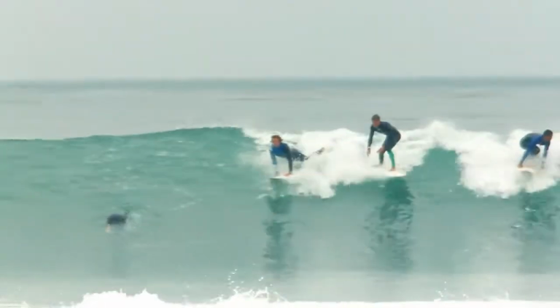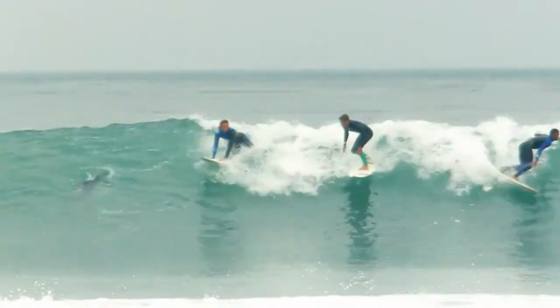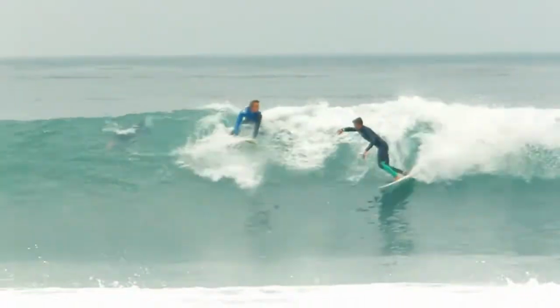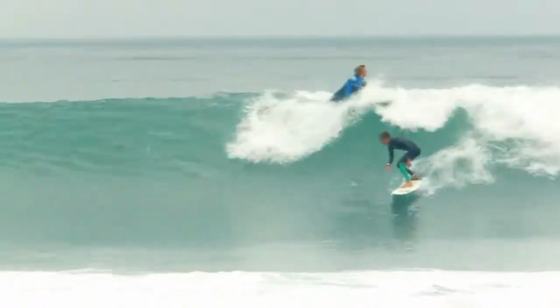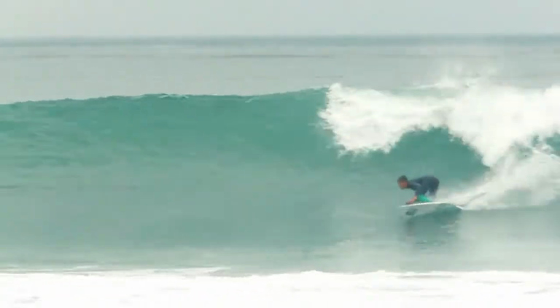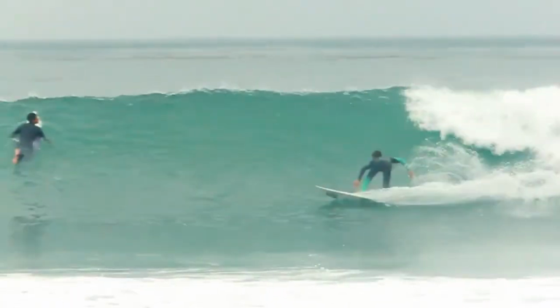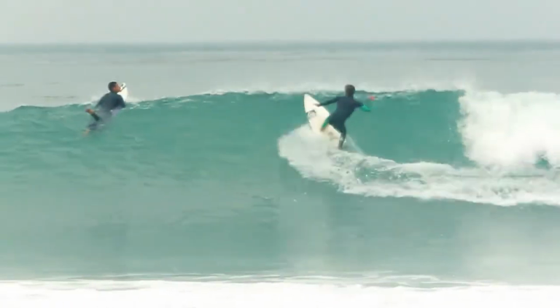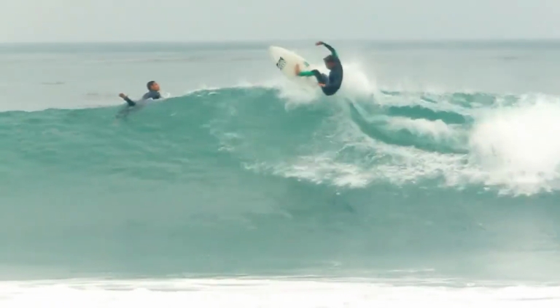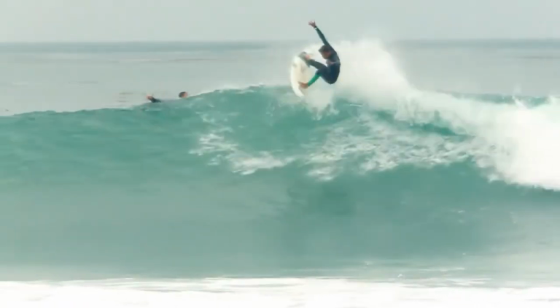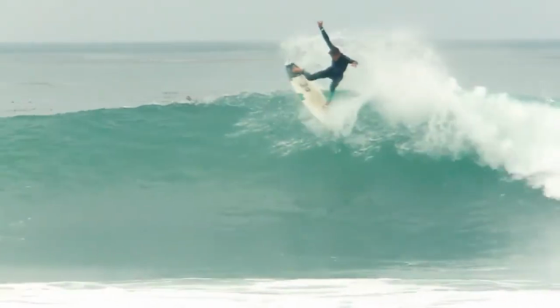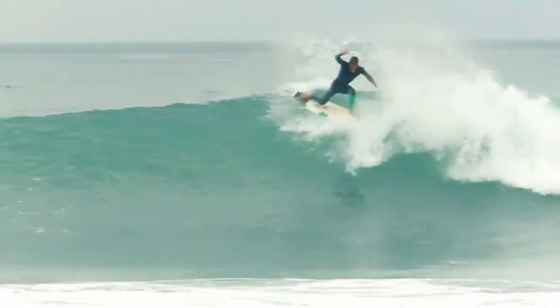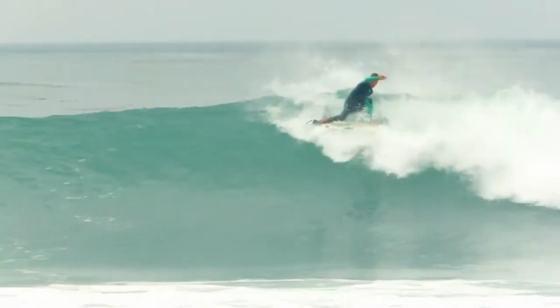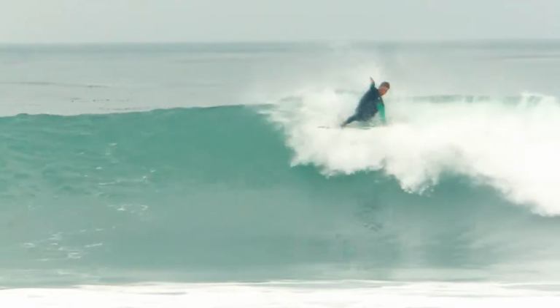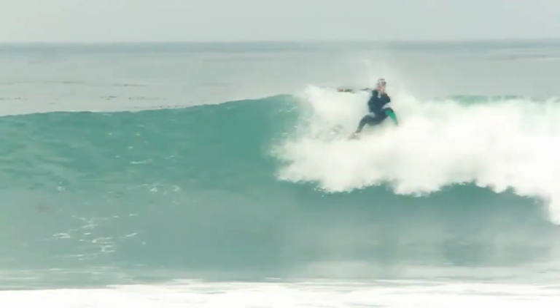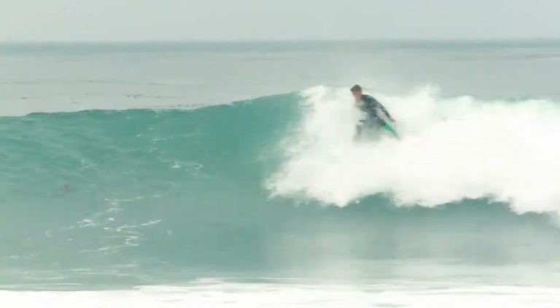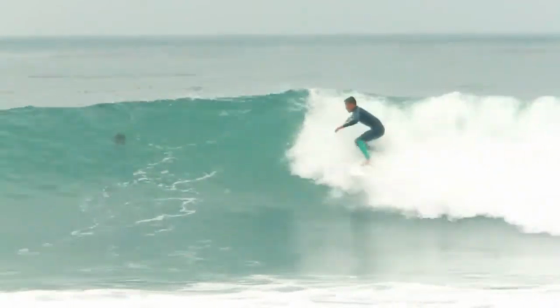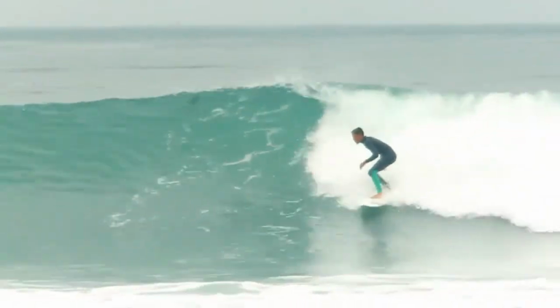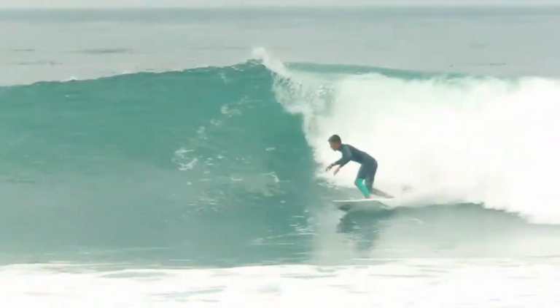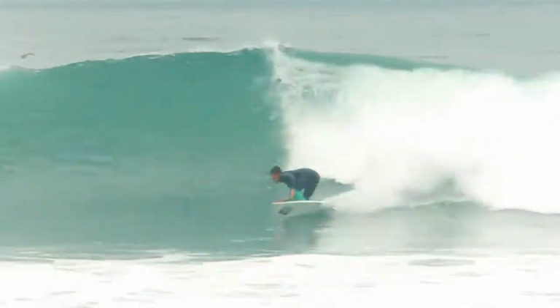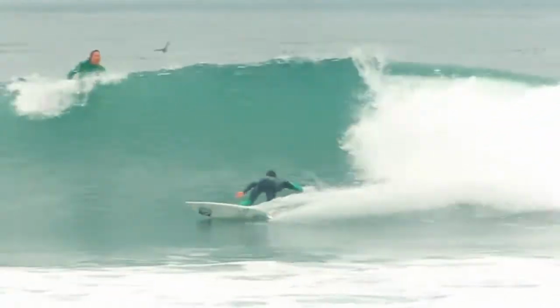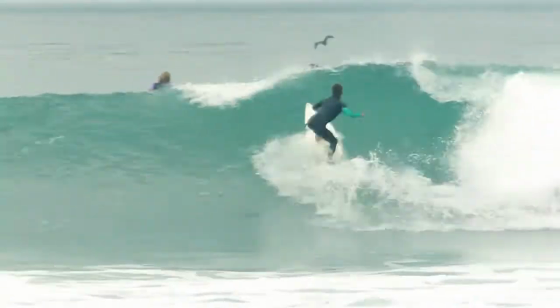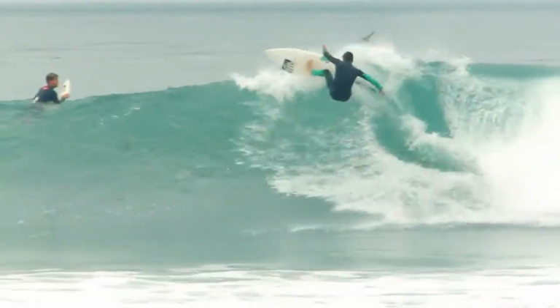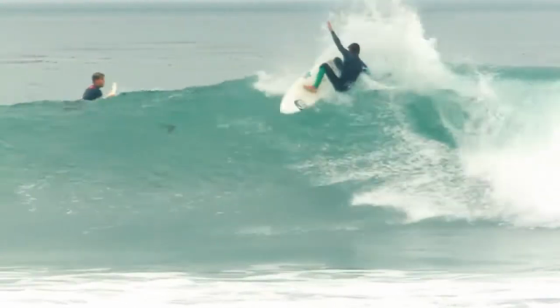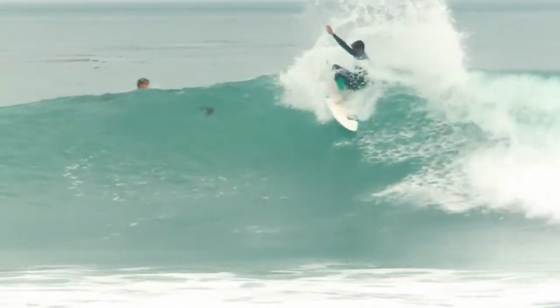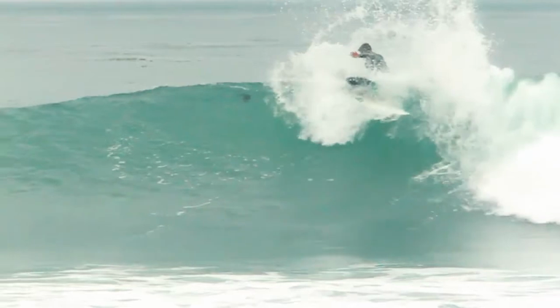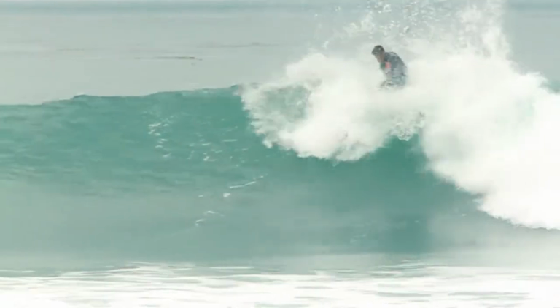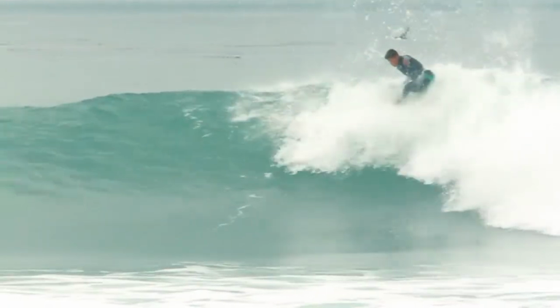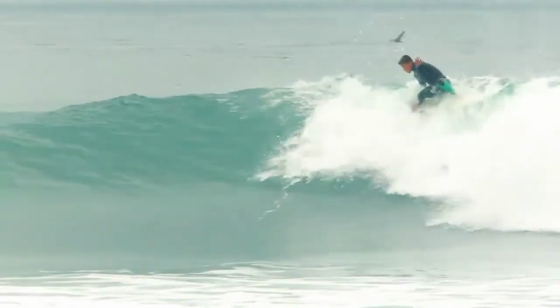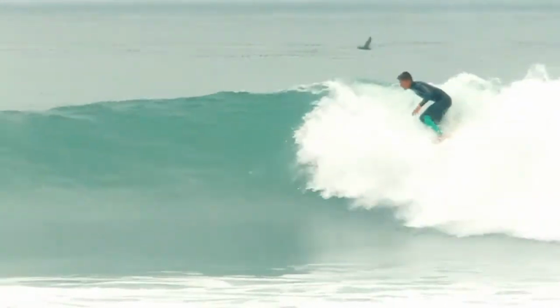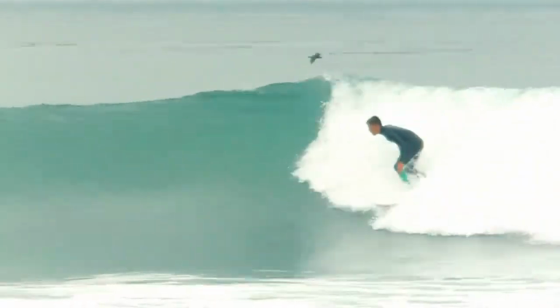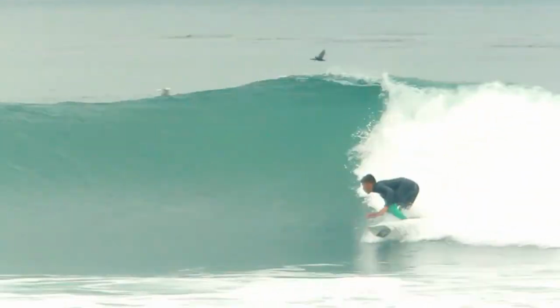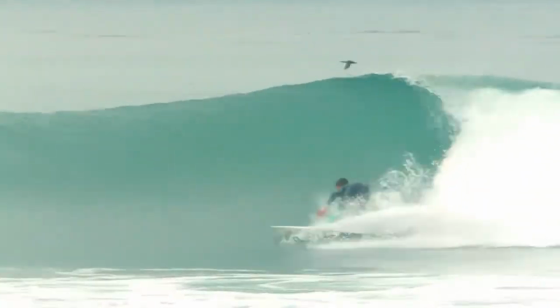Keep your surfer in the frame at all times. Try to anticipate turns and errors. The goal is to keep your surfer on the back third of the frame in the direction he's riding horizontally. This becomes exponentially more difficult the closer you are zoomed in.